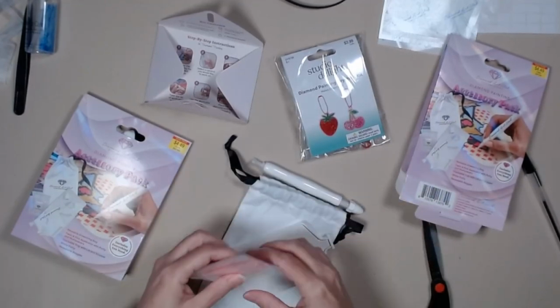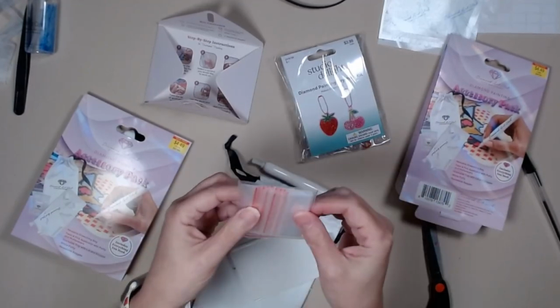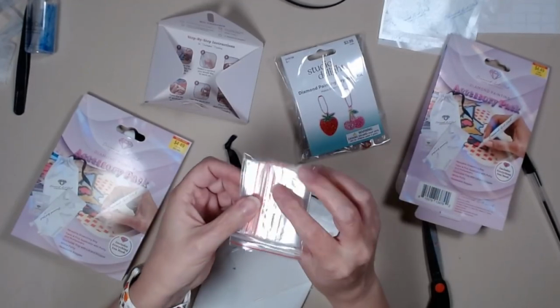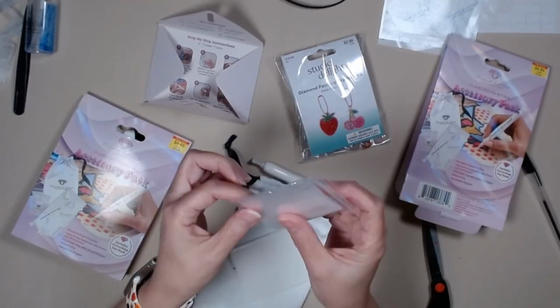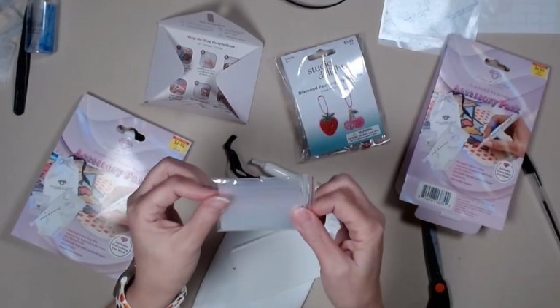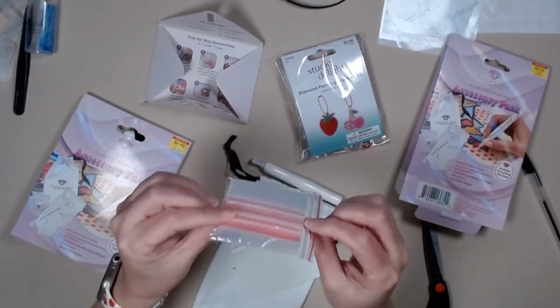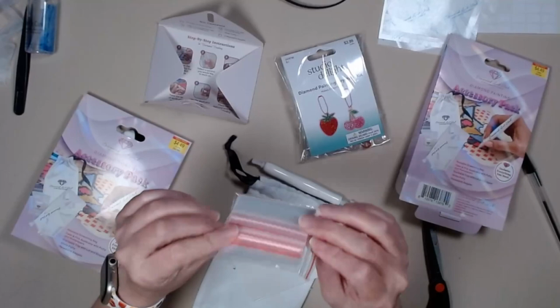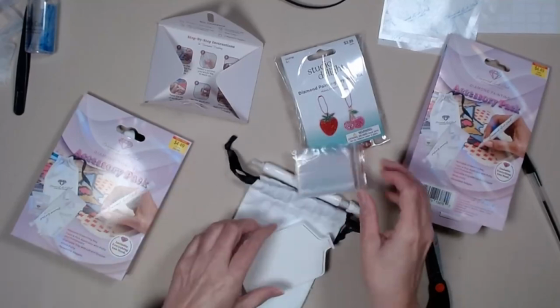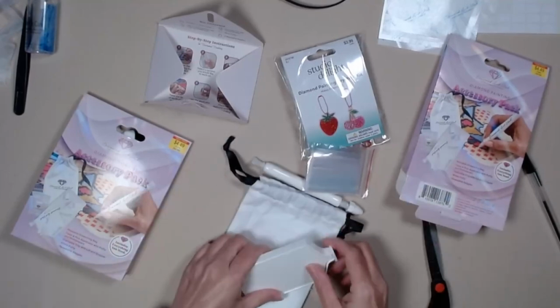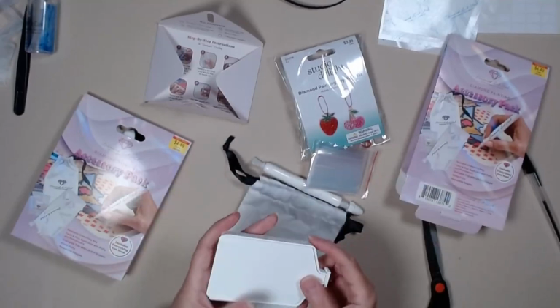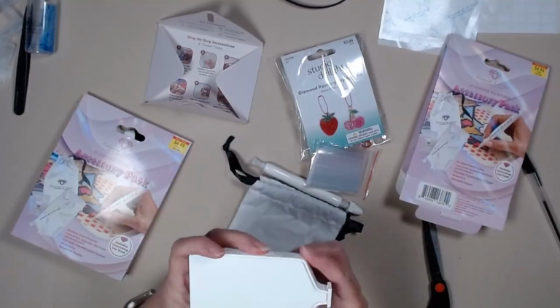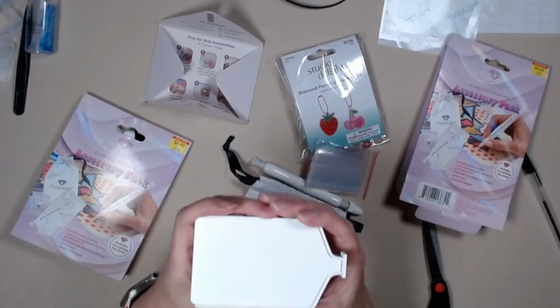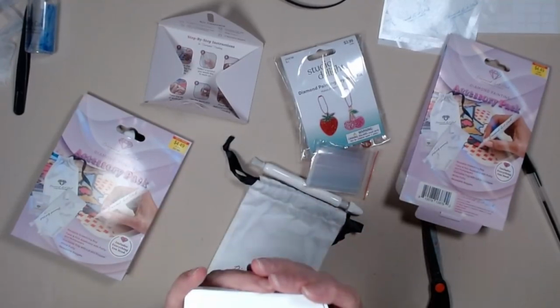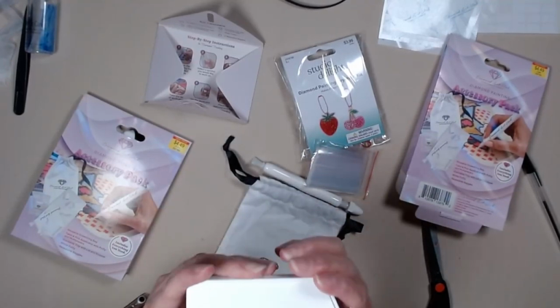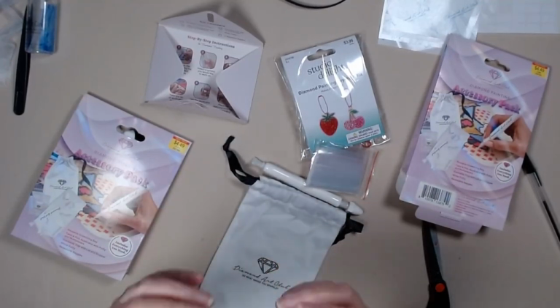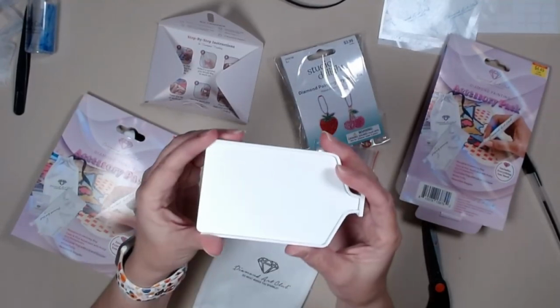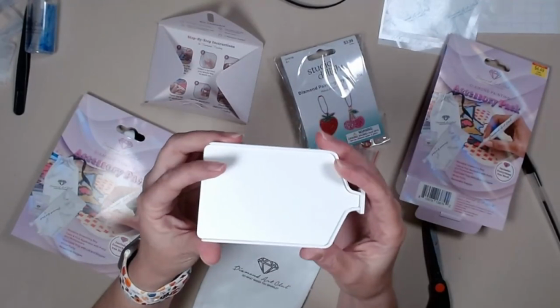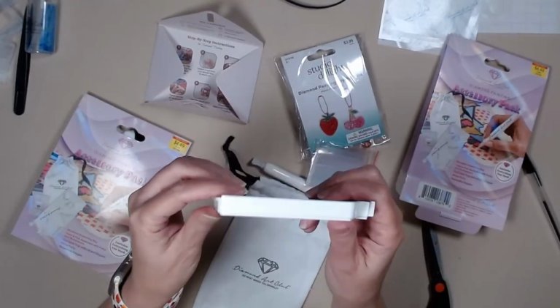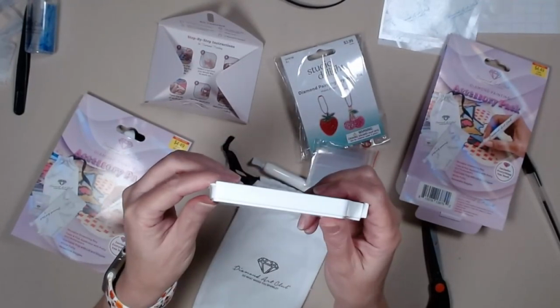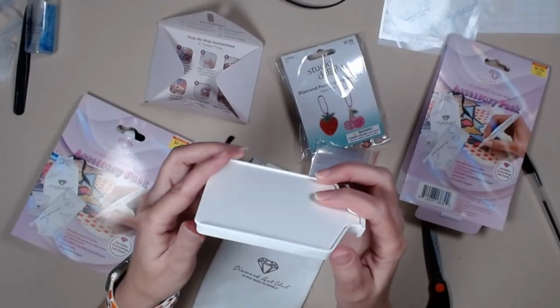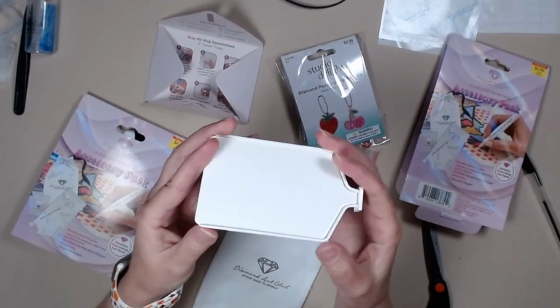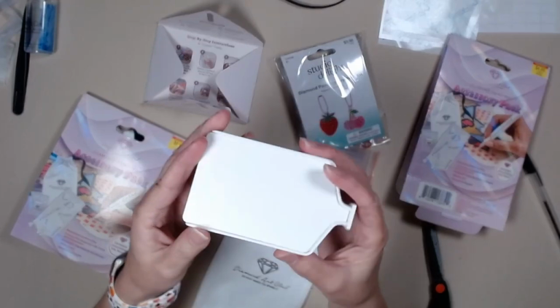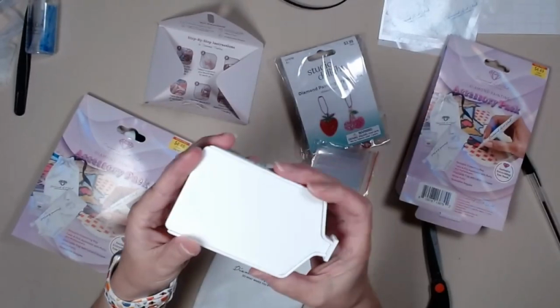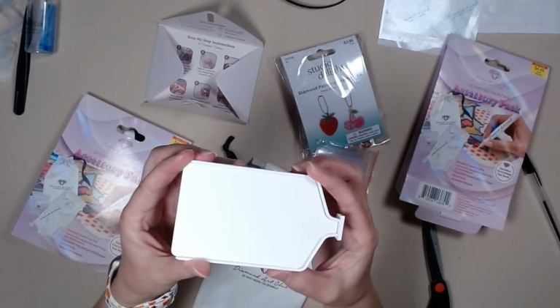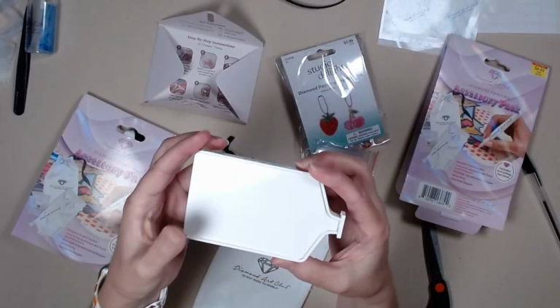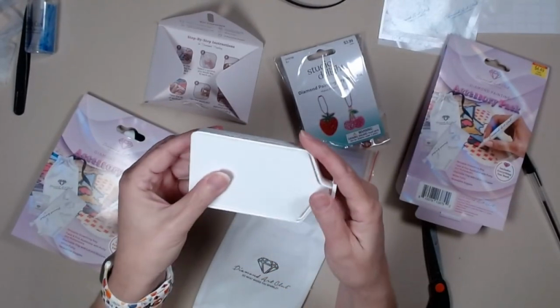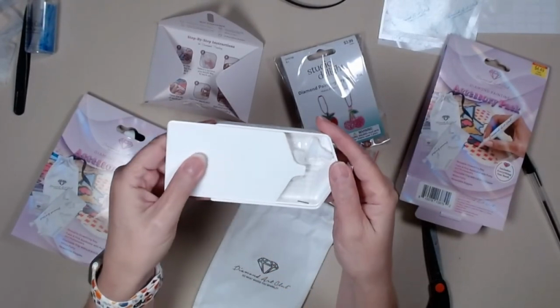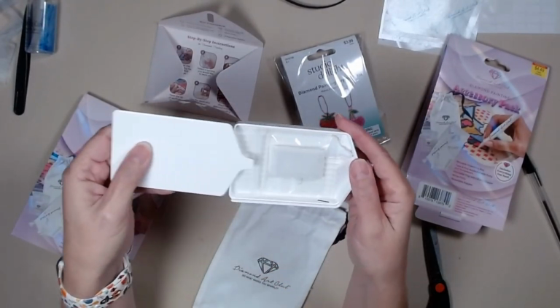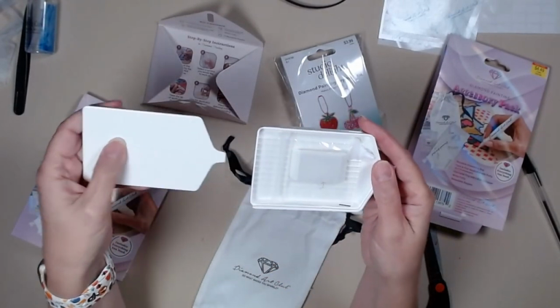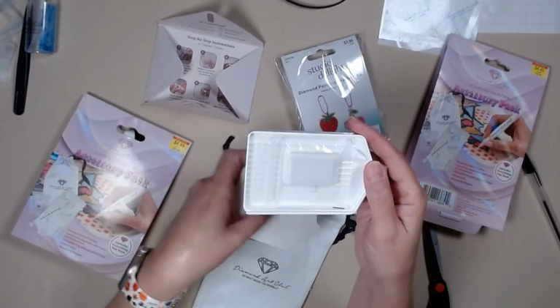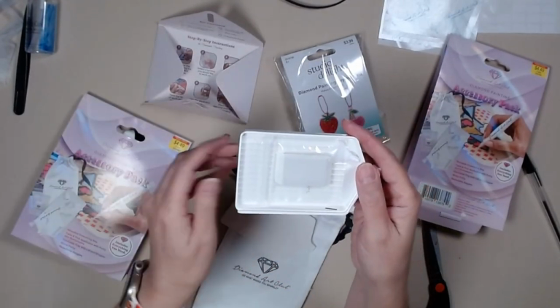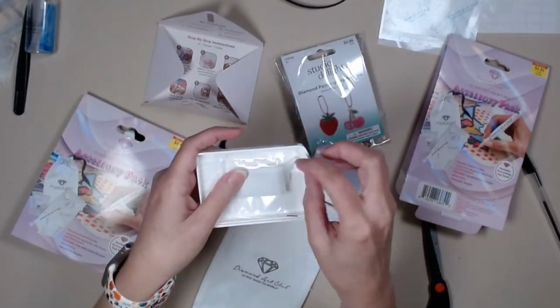You get your bag of baggies. And this is the small tray — the small one that comes with the Diamond Art Club minis.